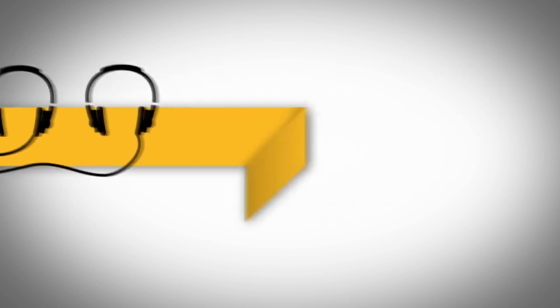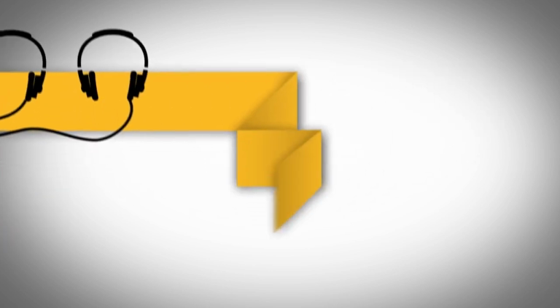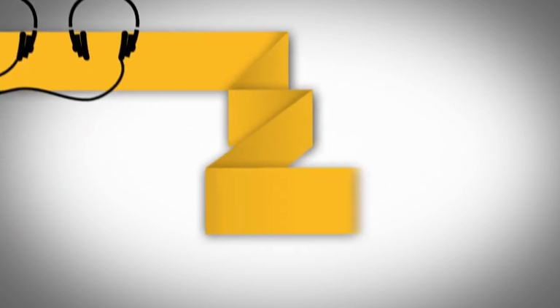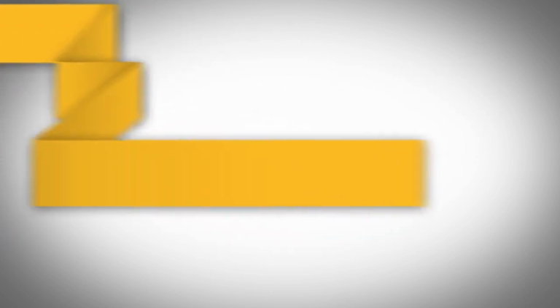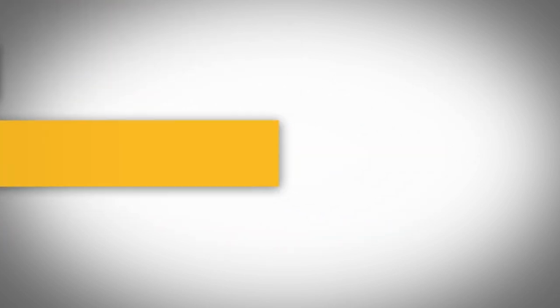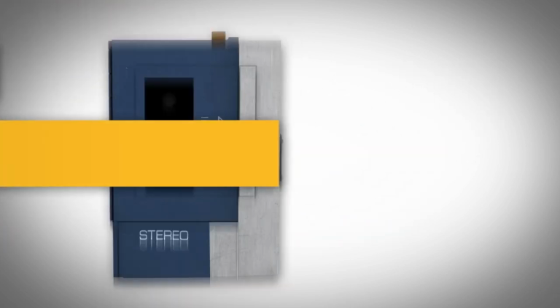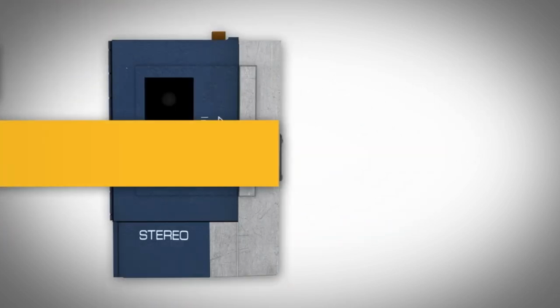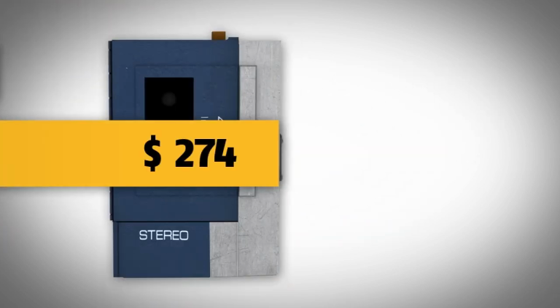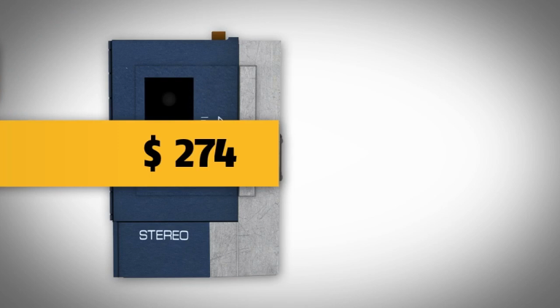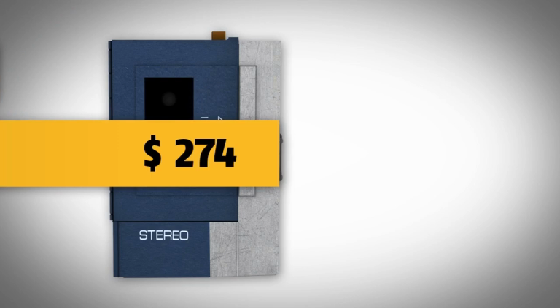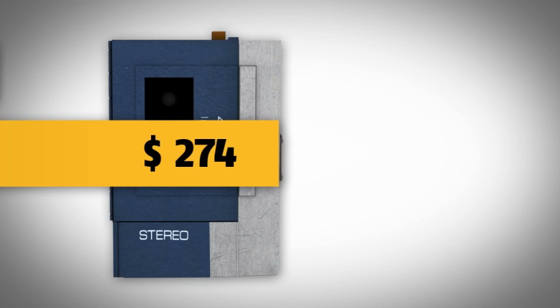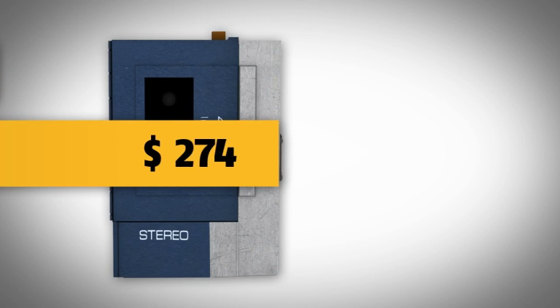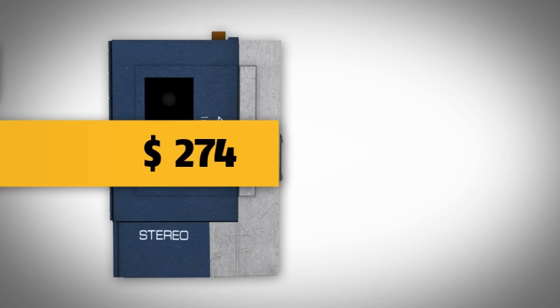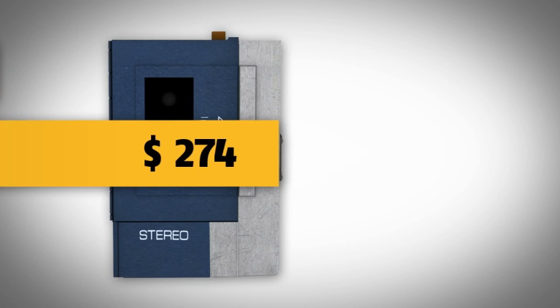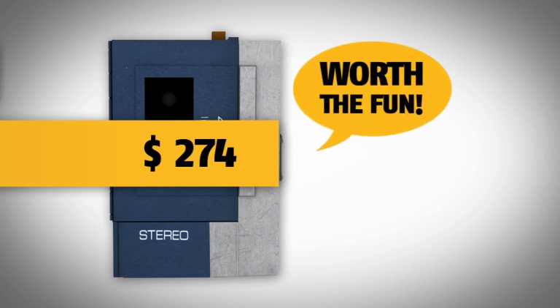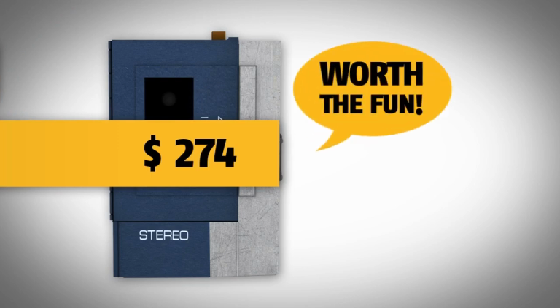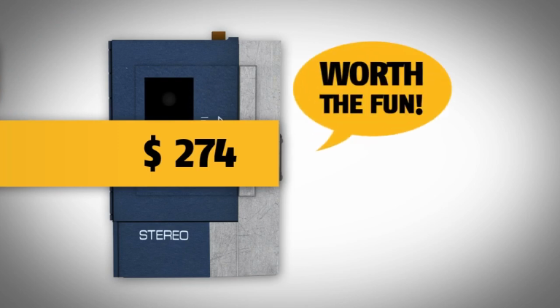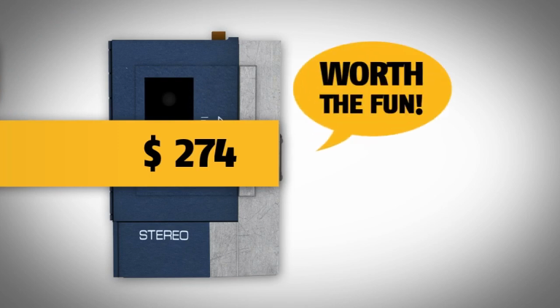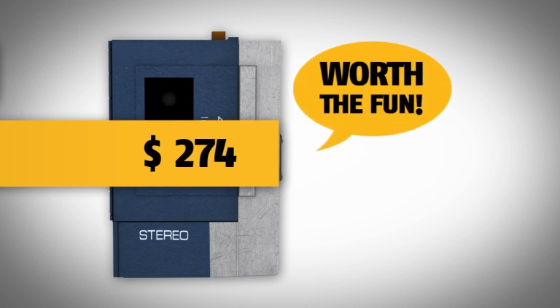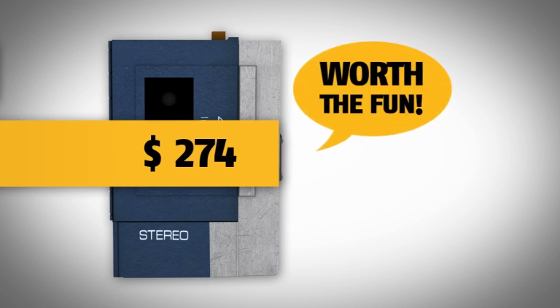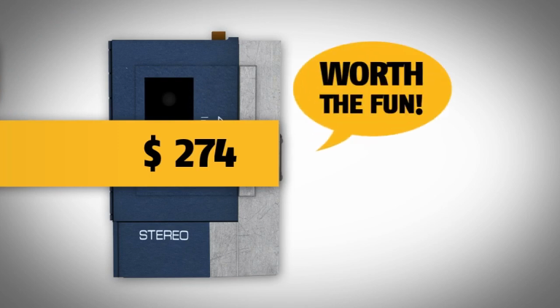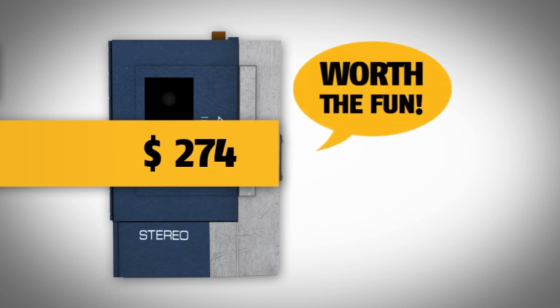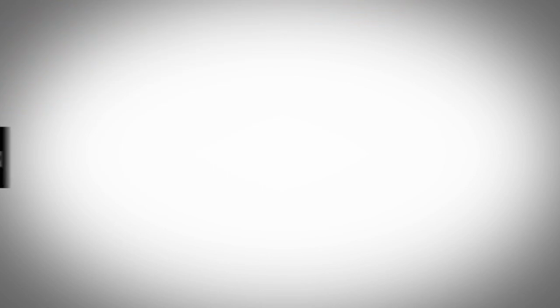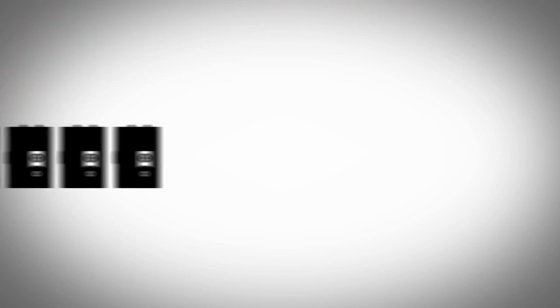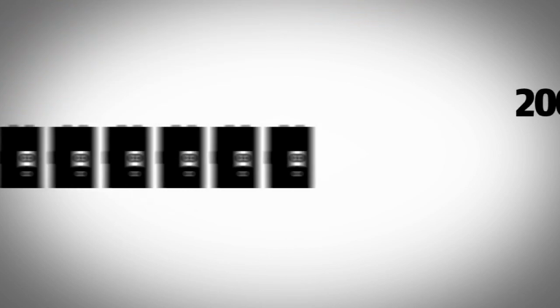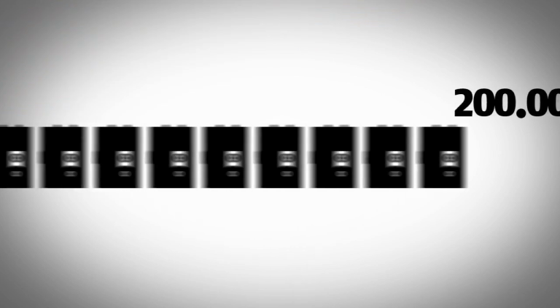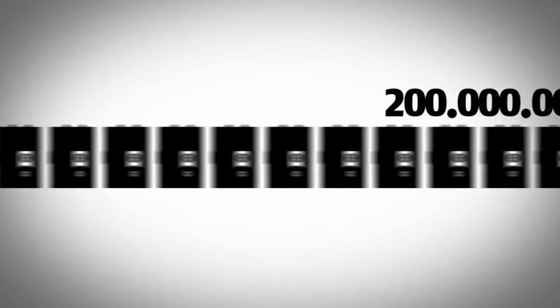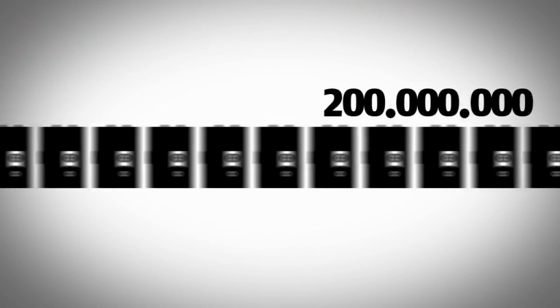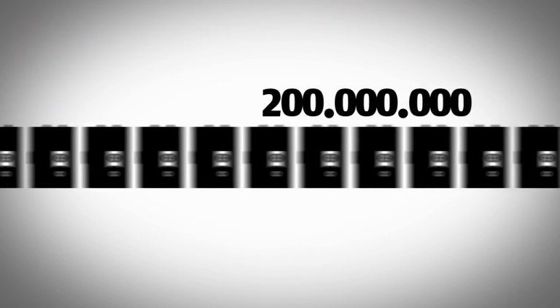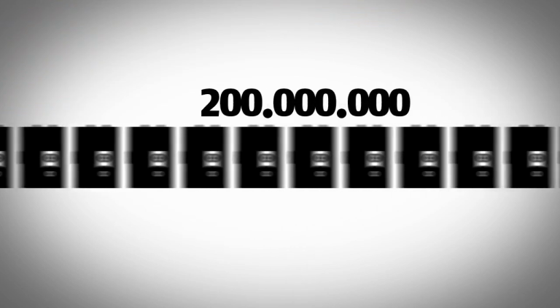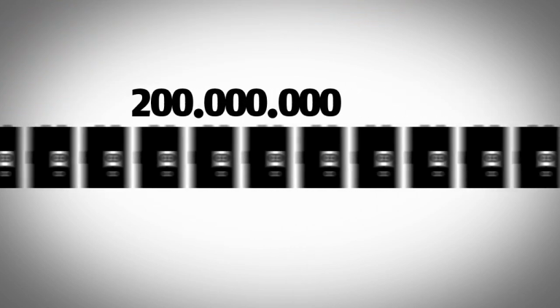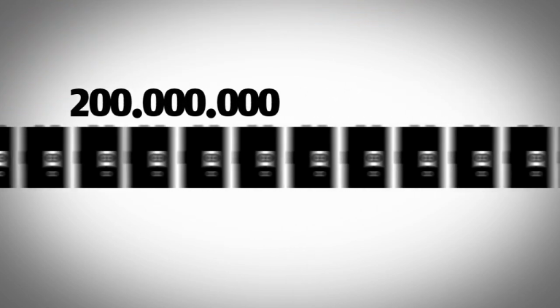For $274, the price was high, but worth it in entertainment. Today, 200 million Walkmans have been sold.